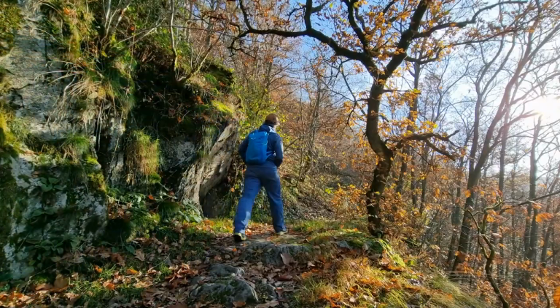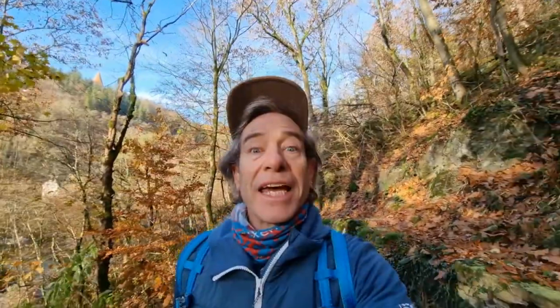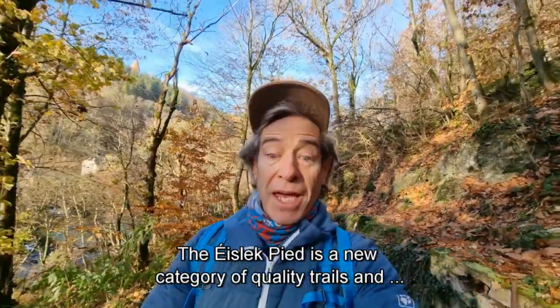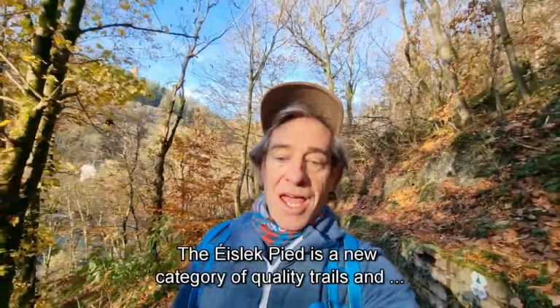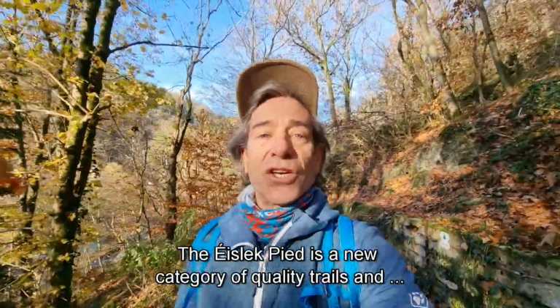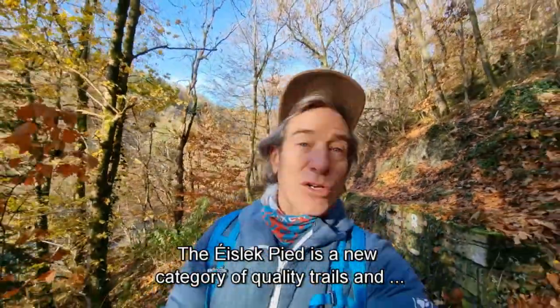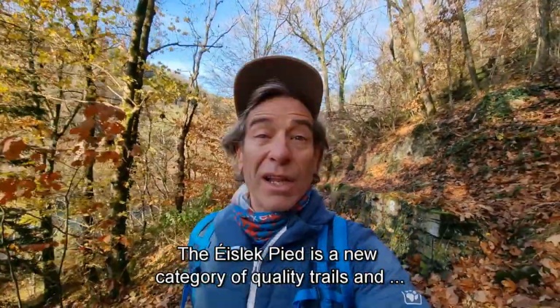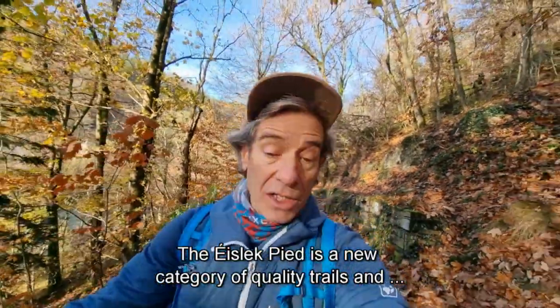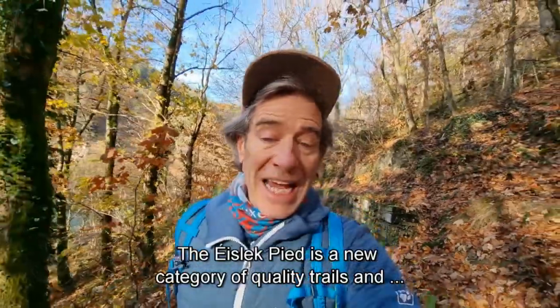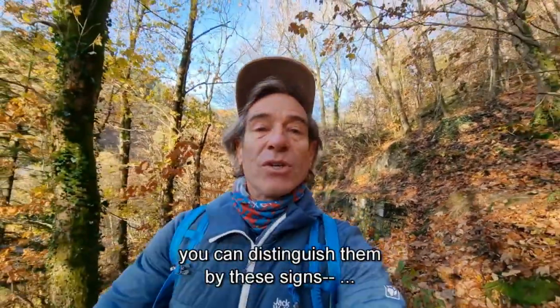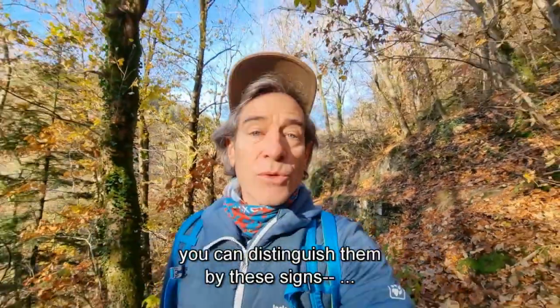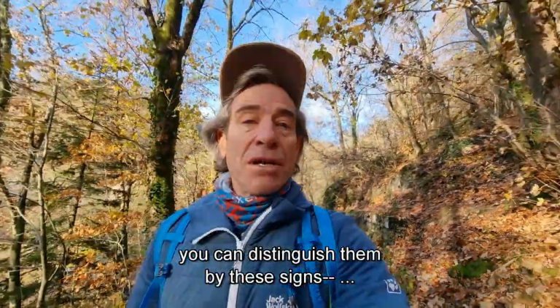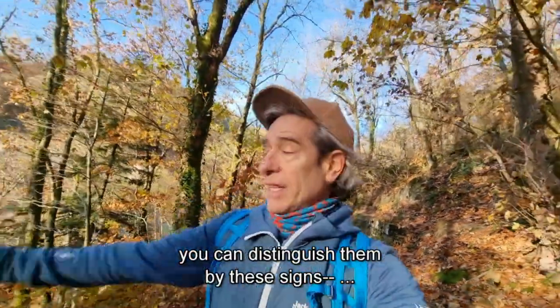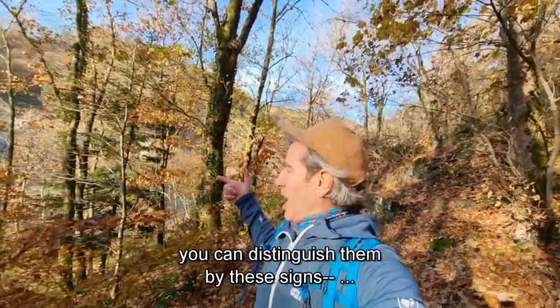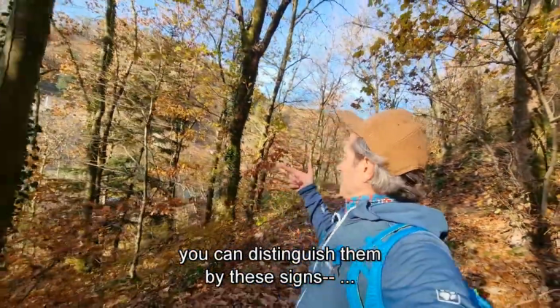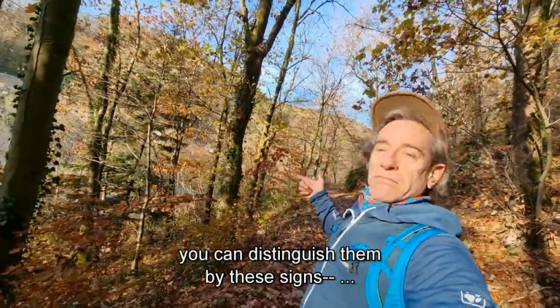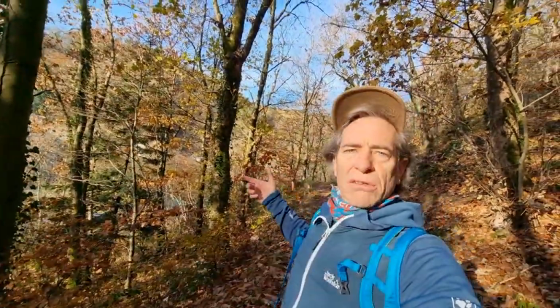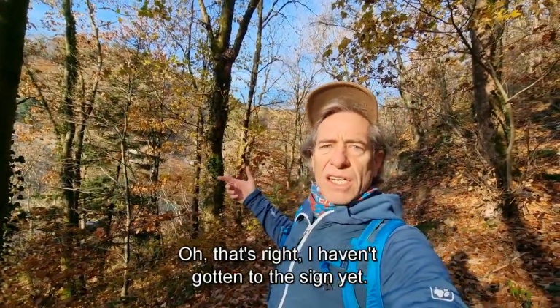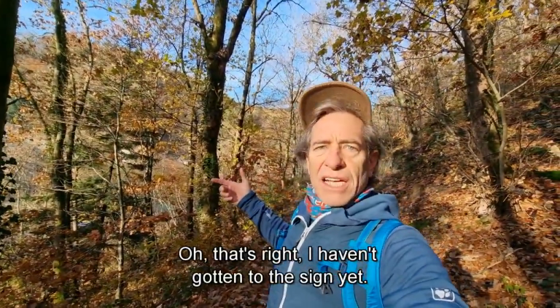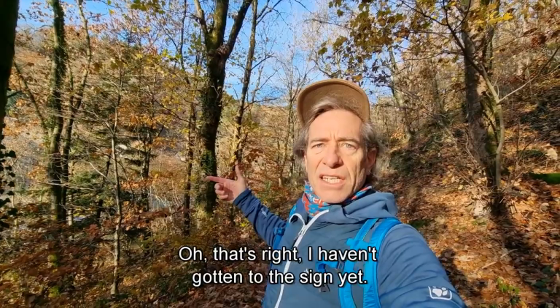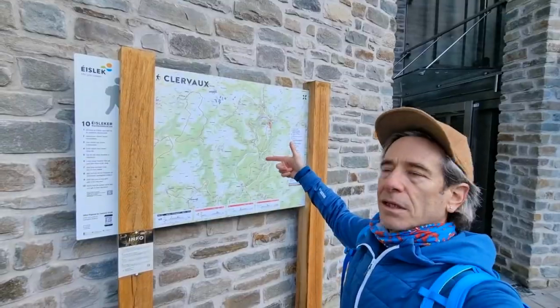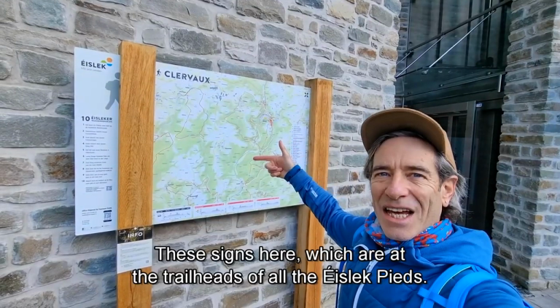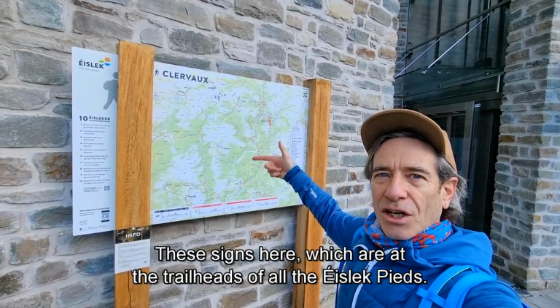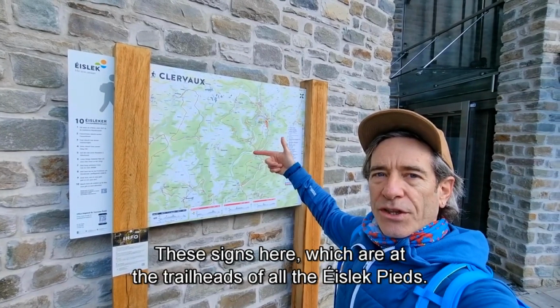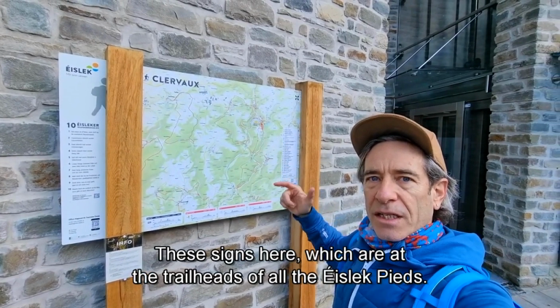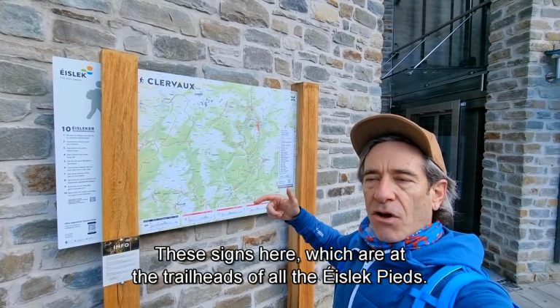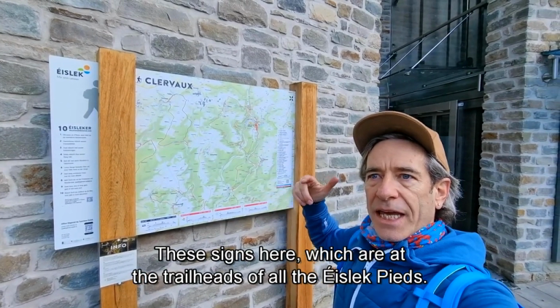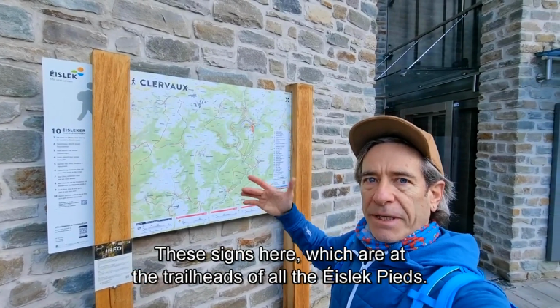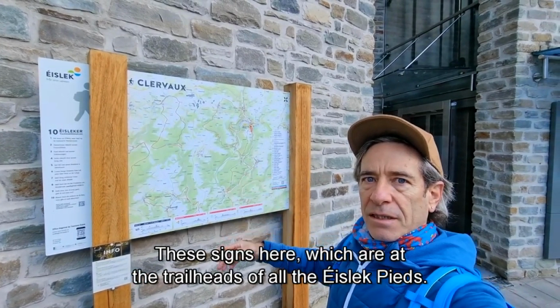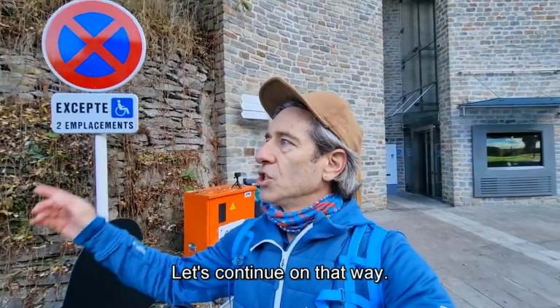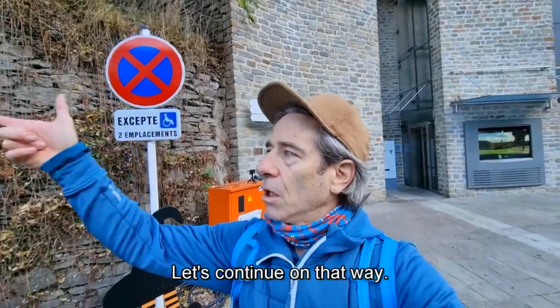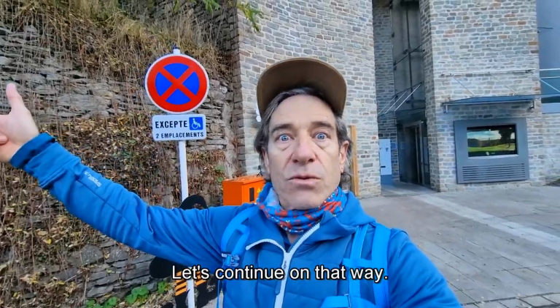The Aislik Pad is a new category for quality trails and you can distinguish them by these signs — the trailheads of all the Aislik fields. Let's continue on that way.